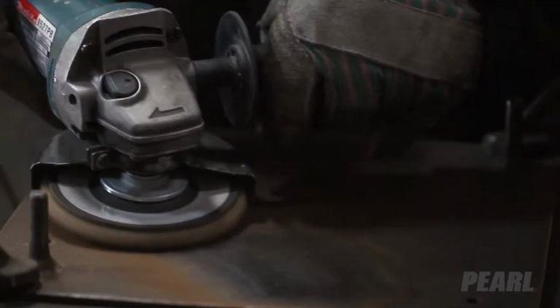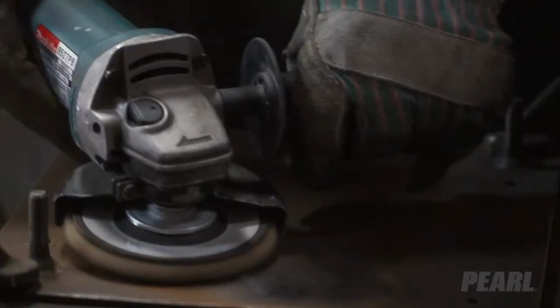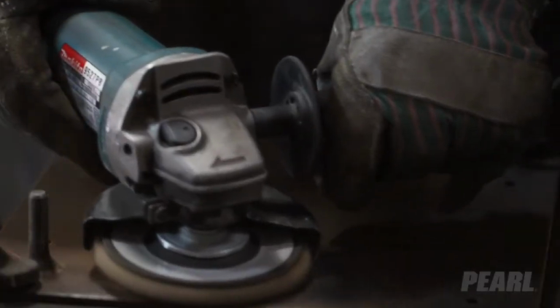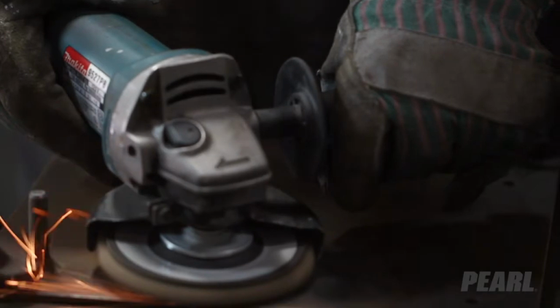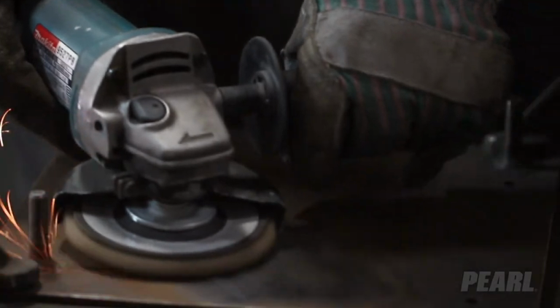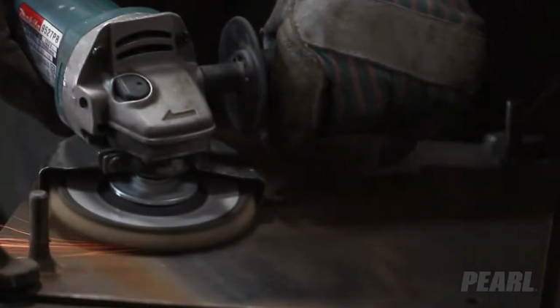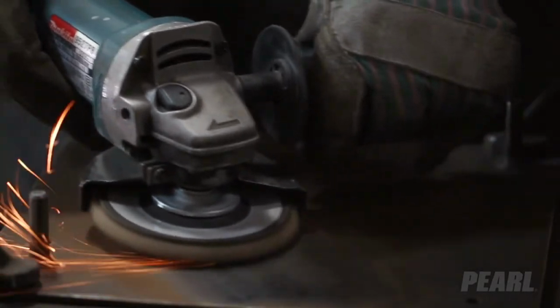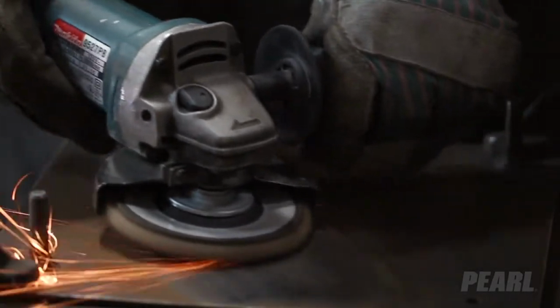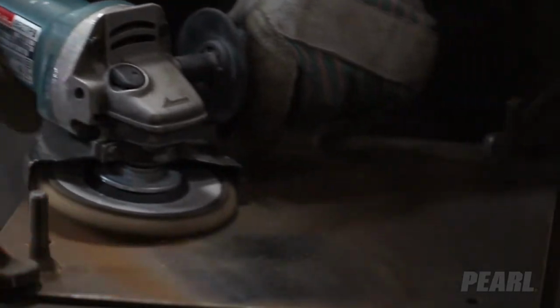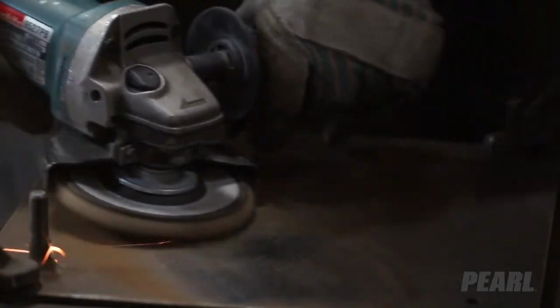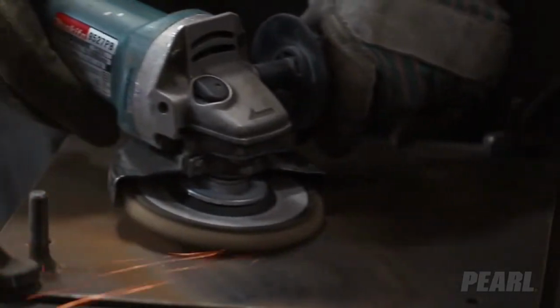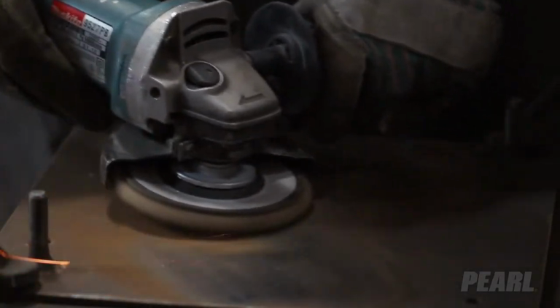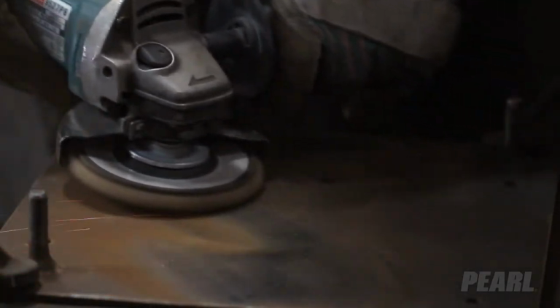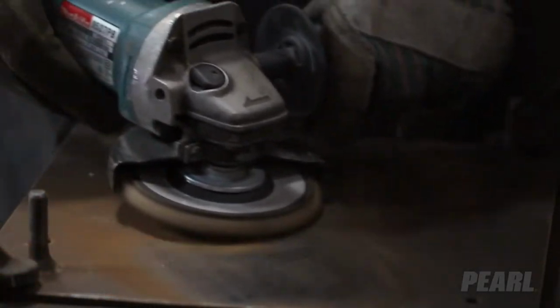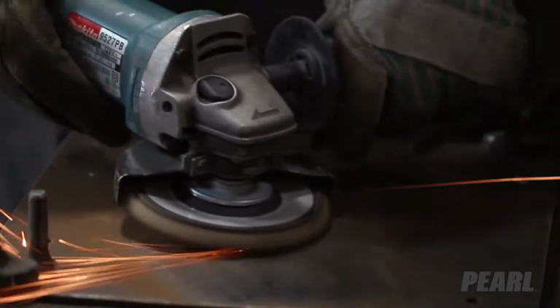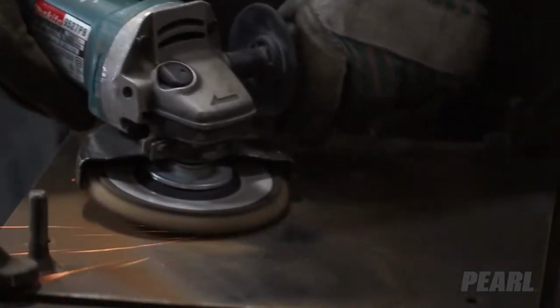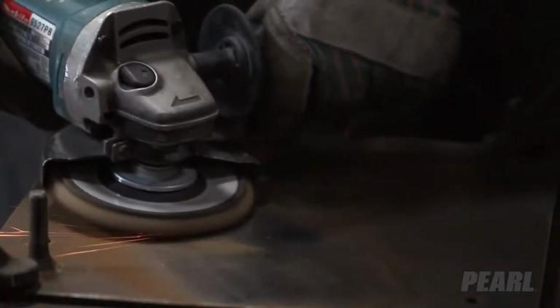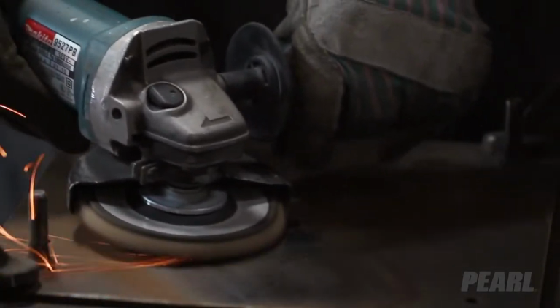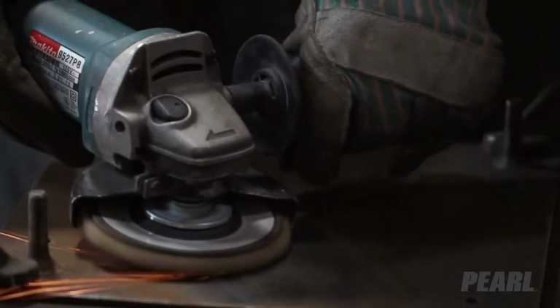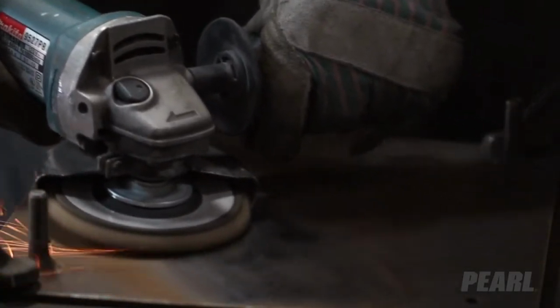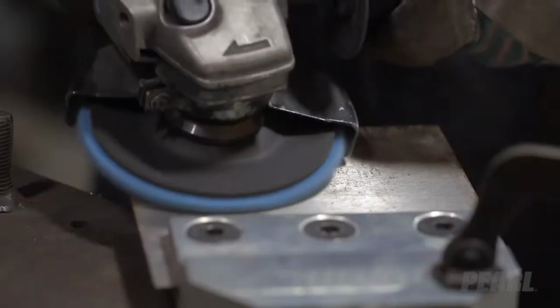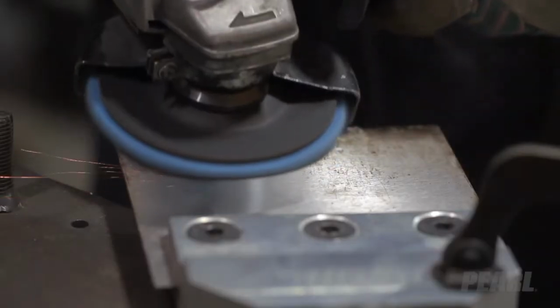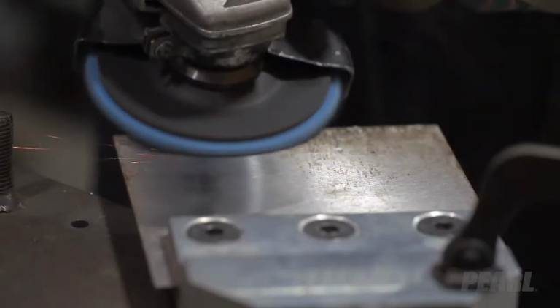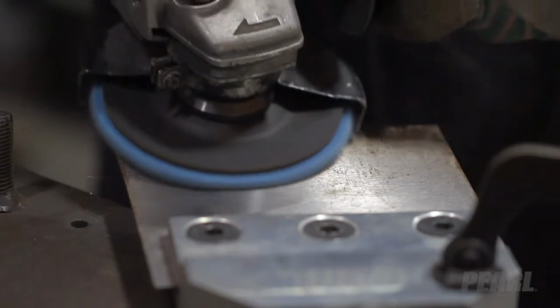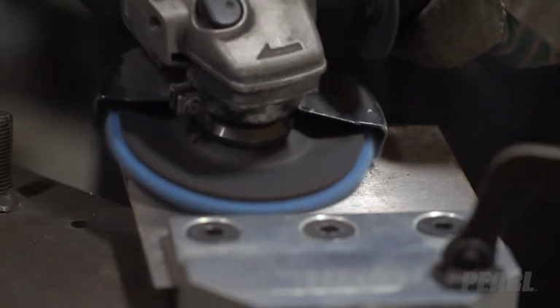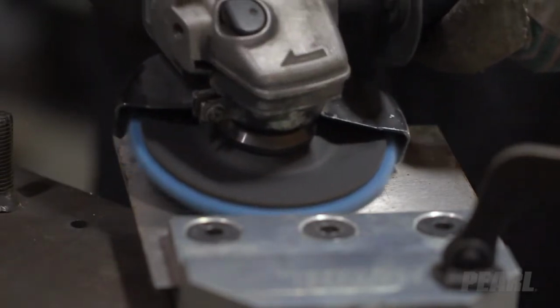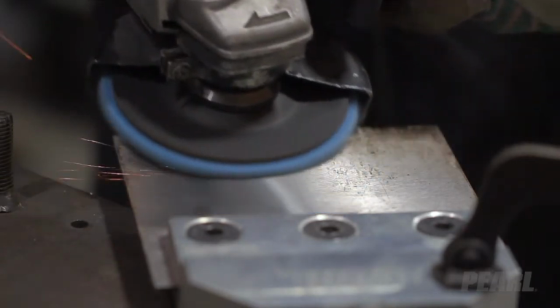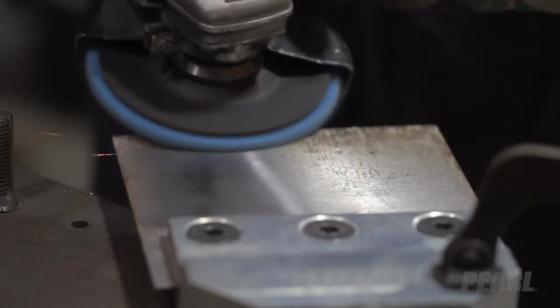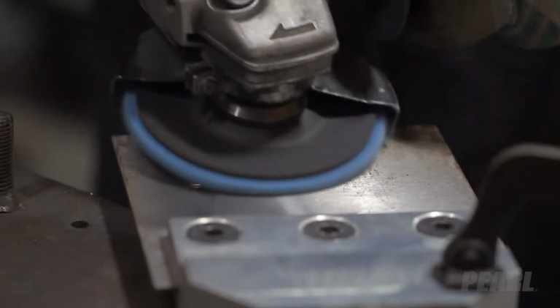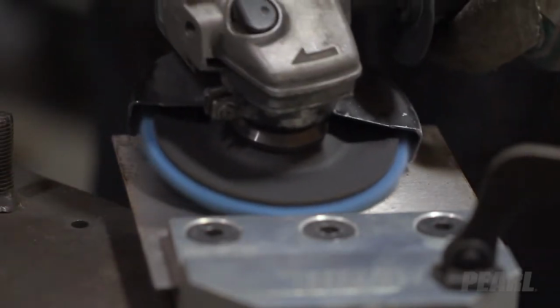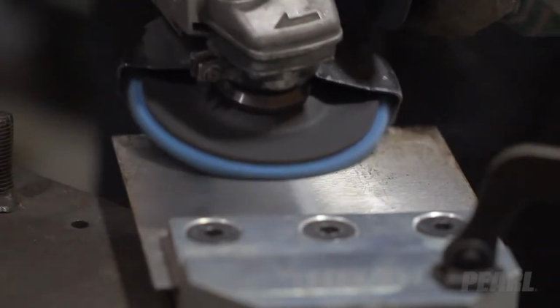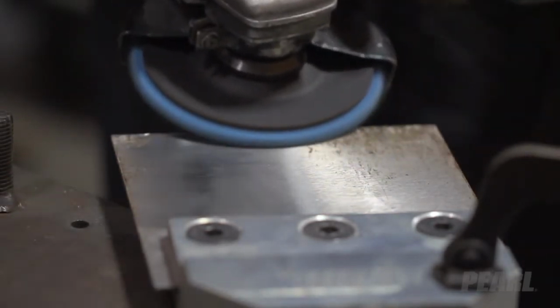Applications include surface conditioning, deburring, blending, cleaning, and more, for use with metal and stainless steel.